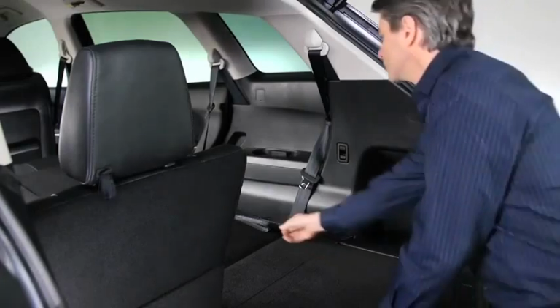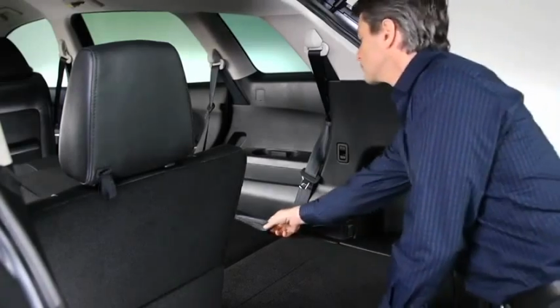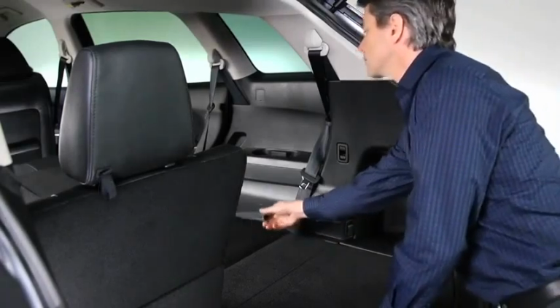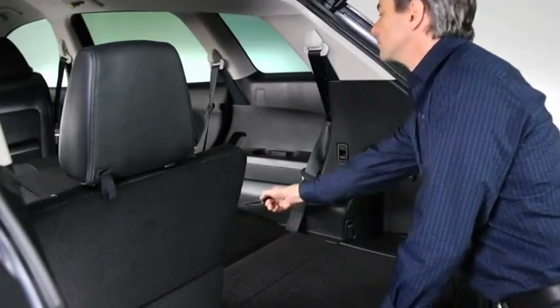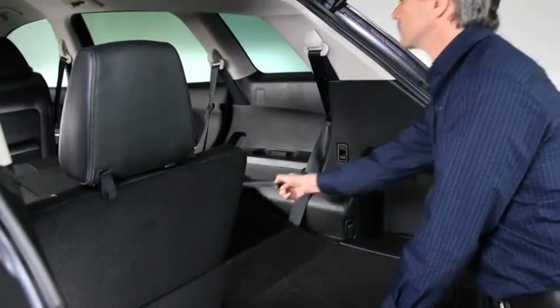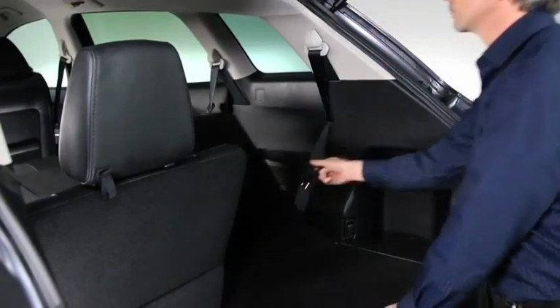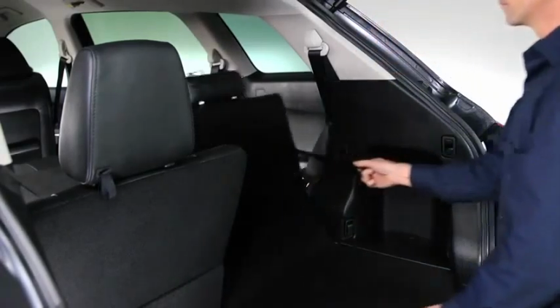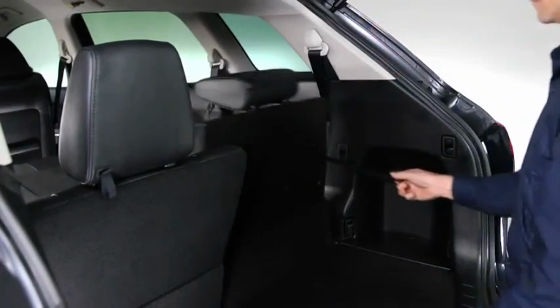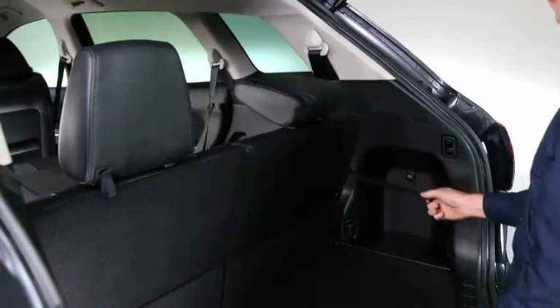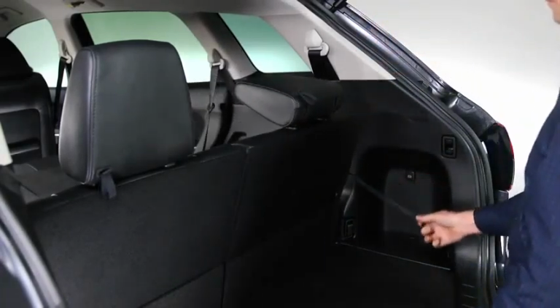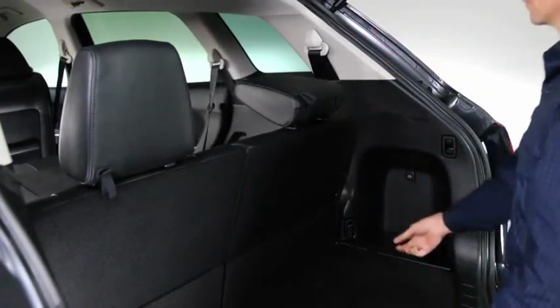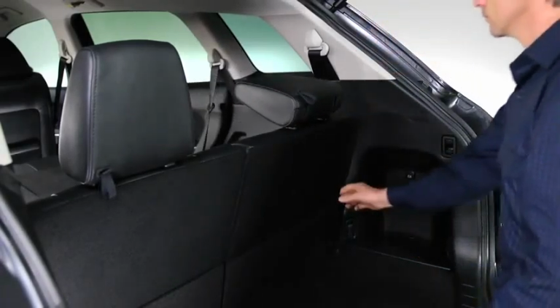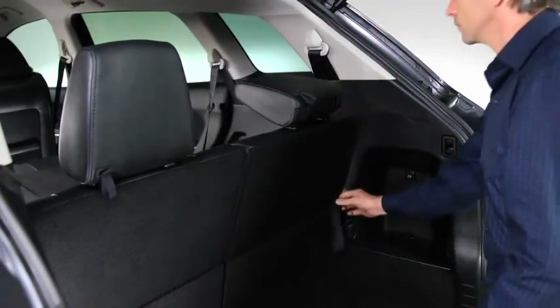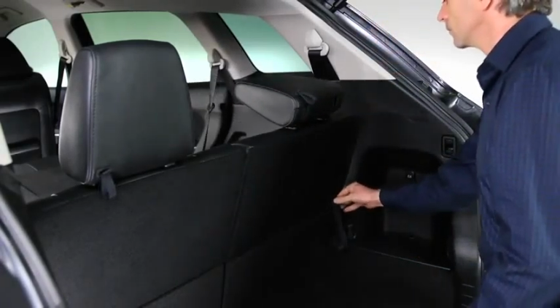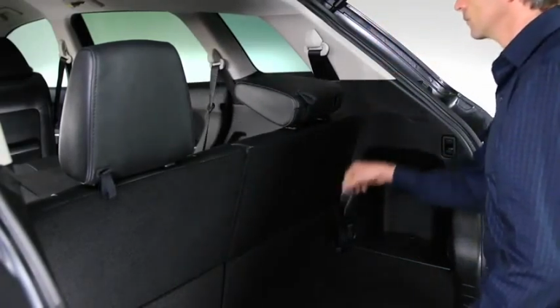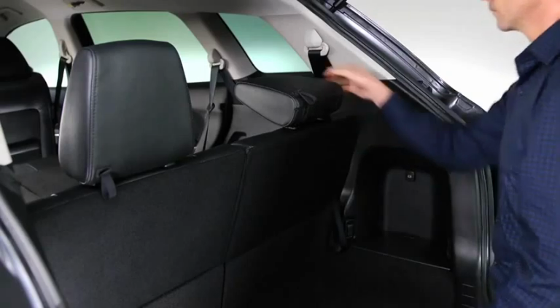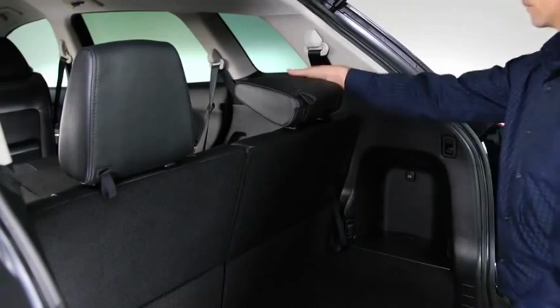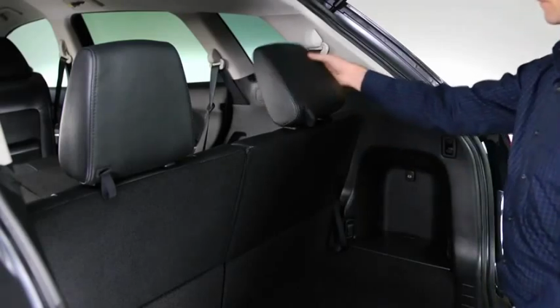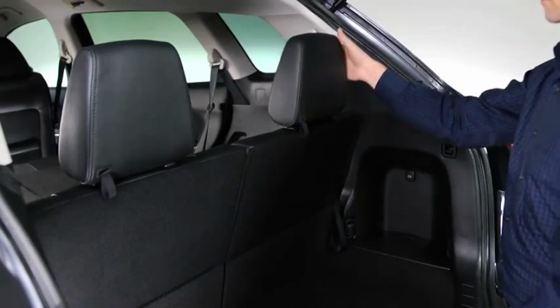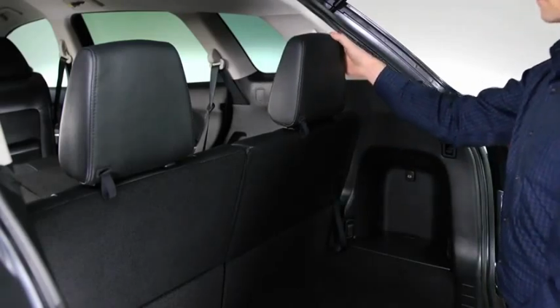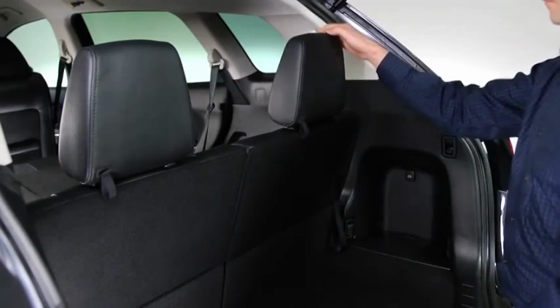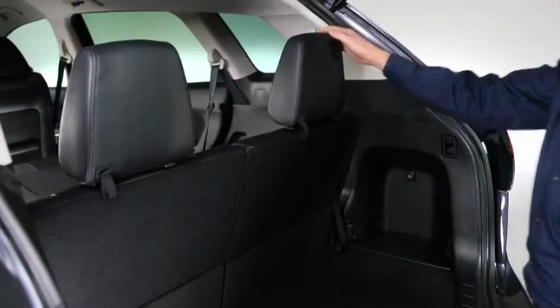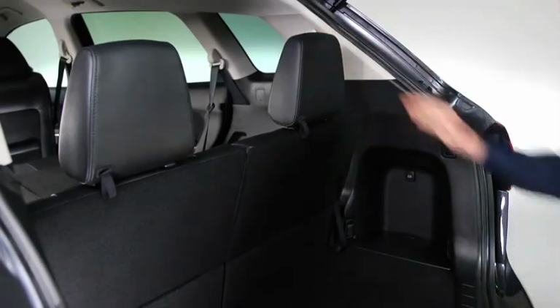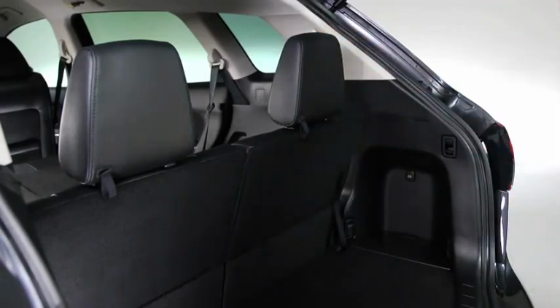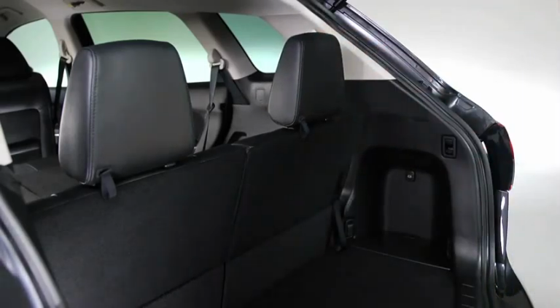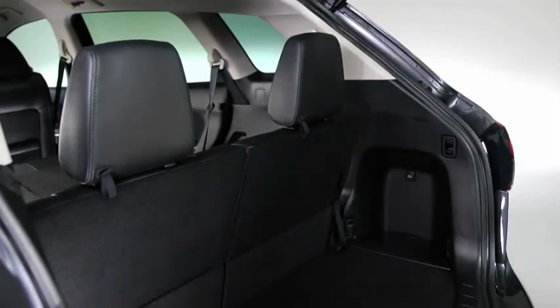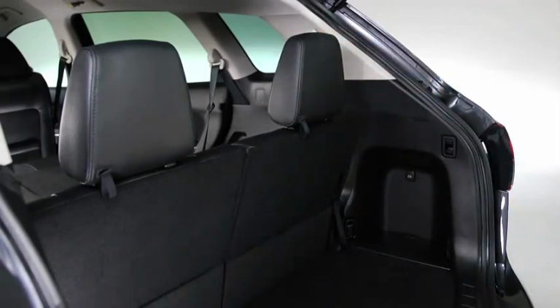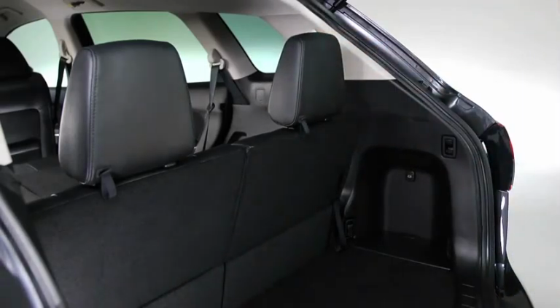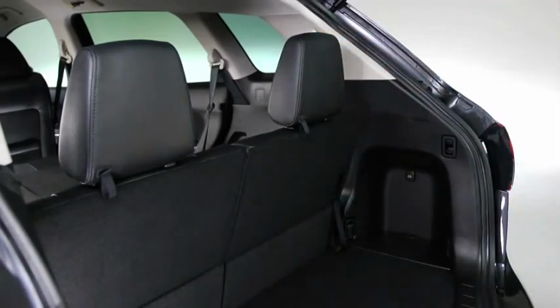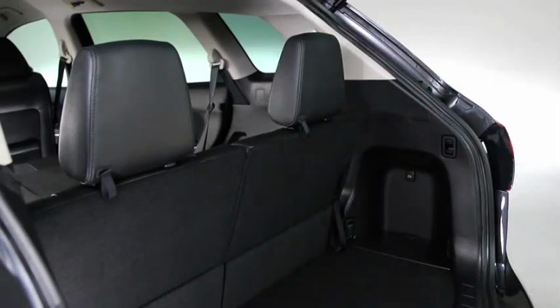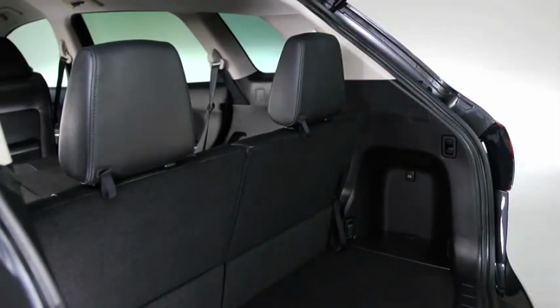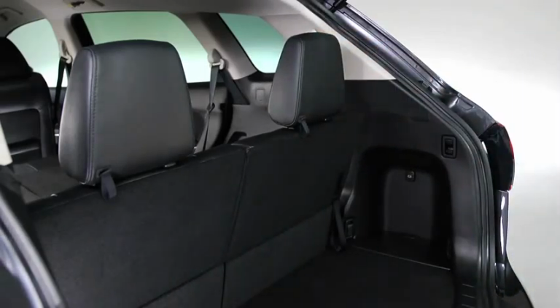To return the seat back to its original position, pull the strap. Fasten the strap to its original position between the seat back and folding board.